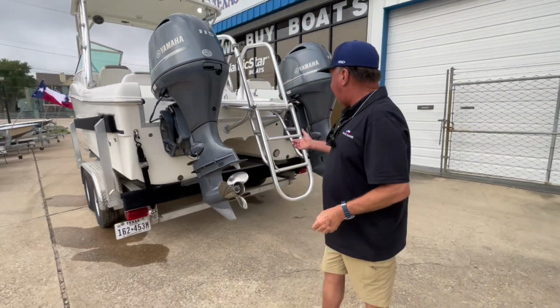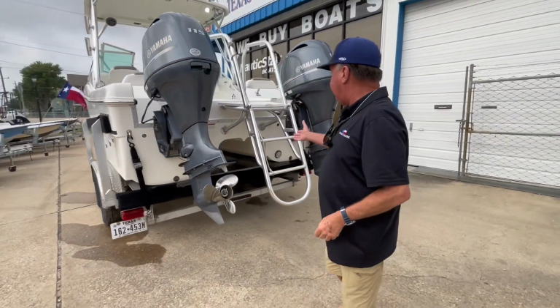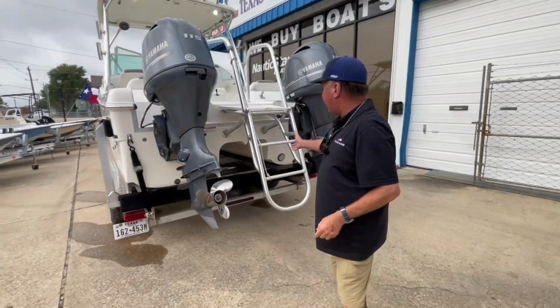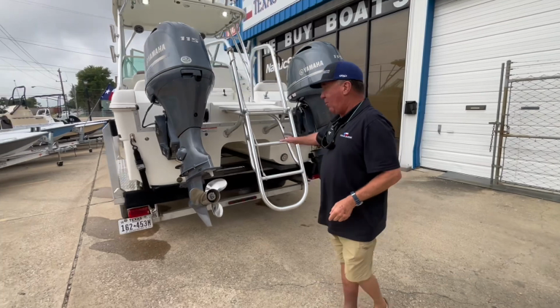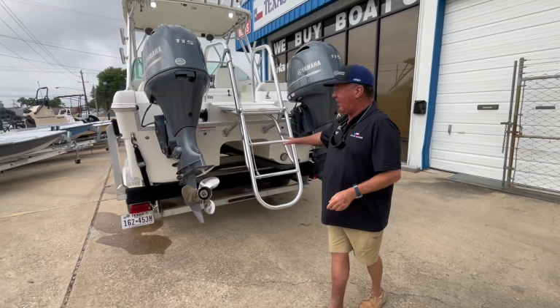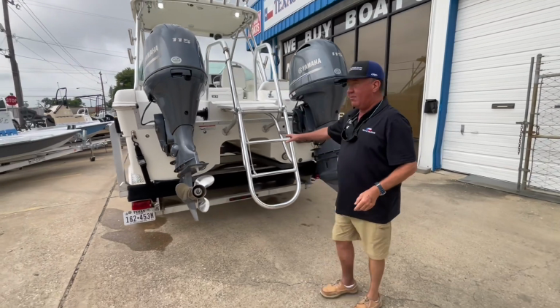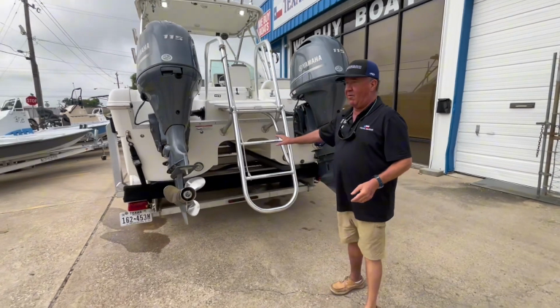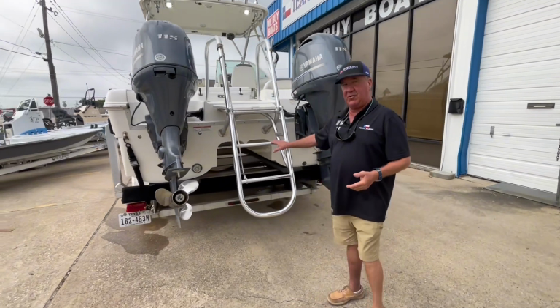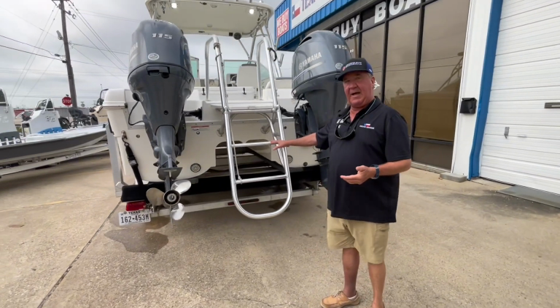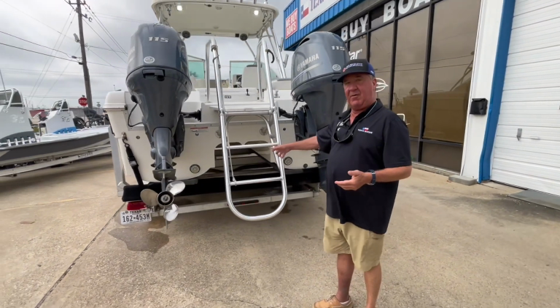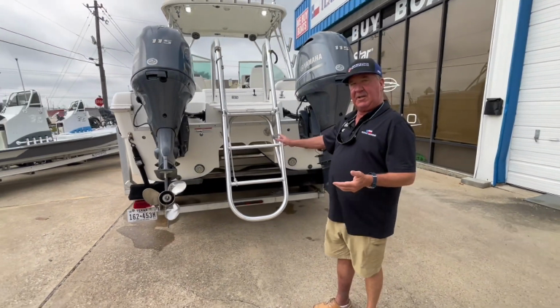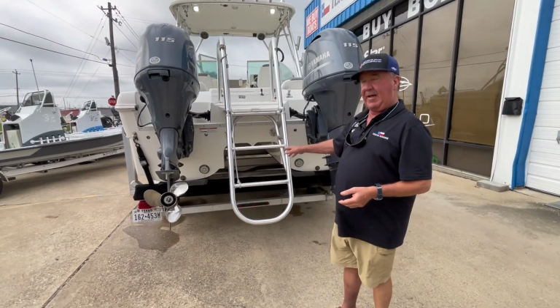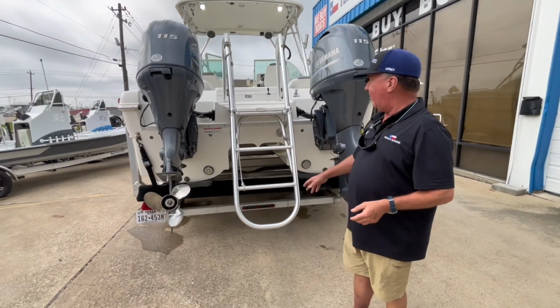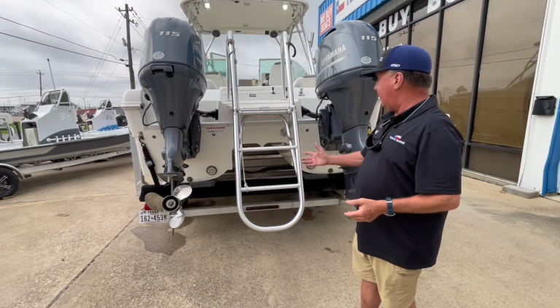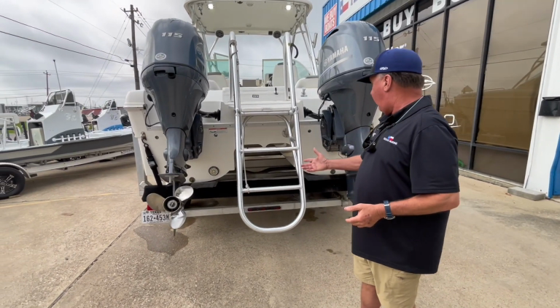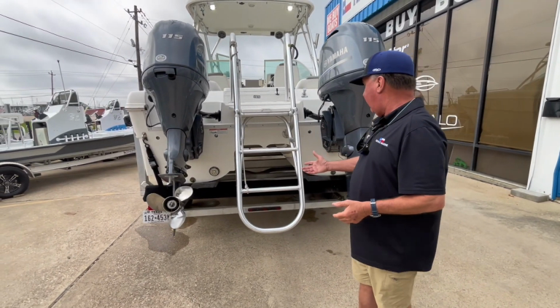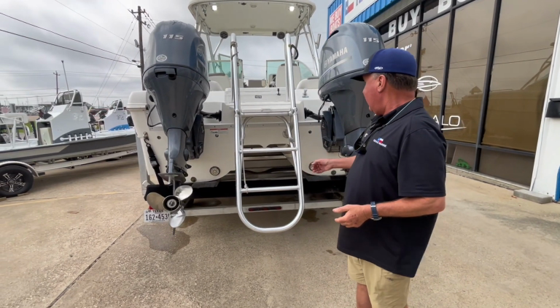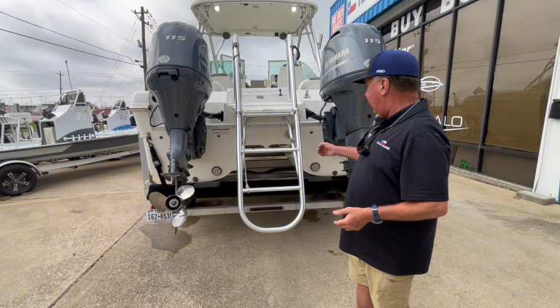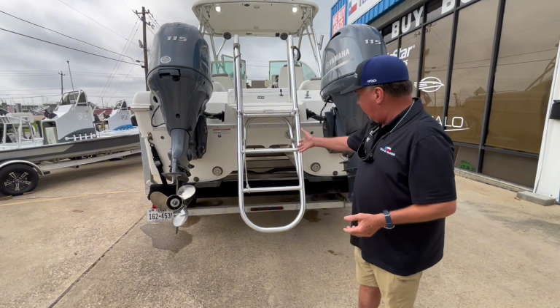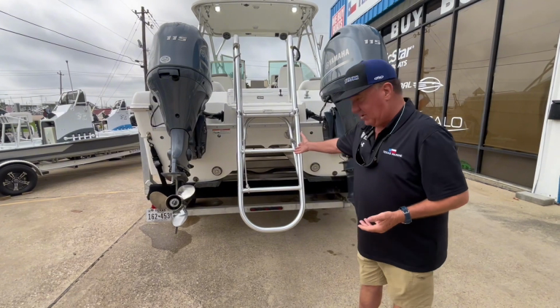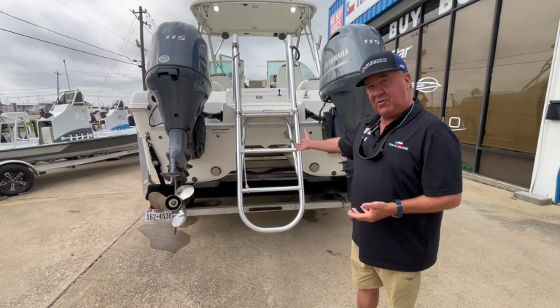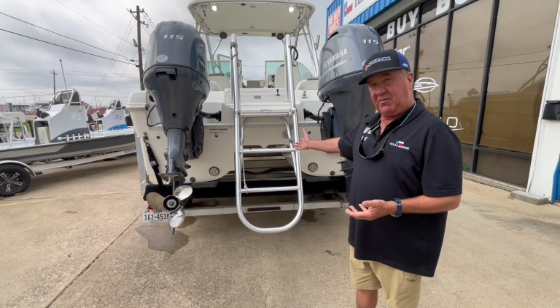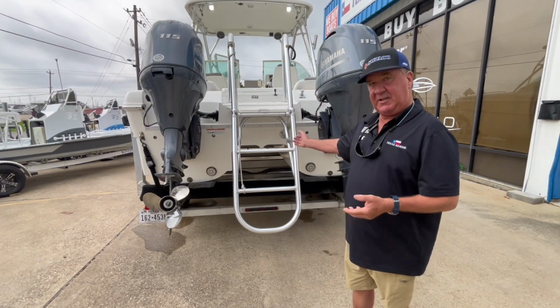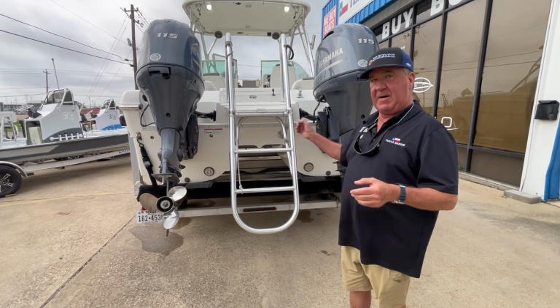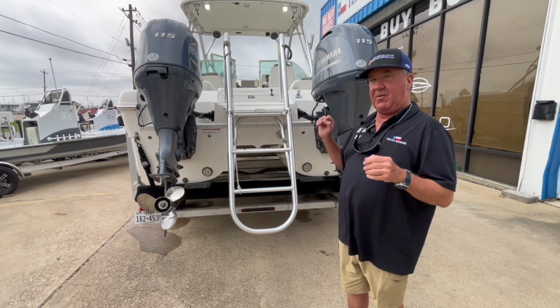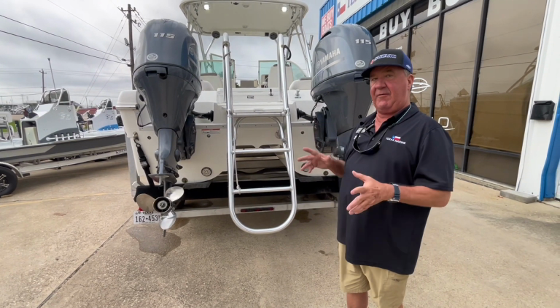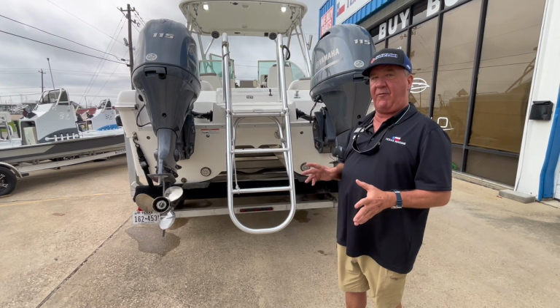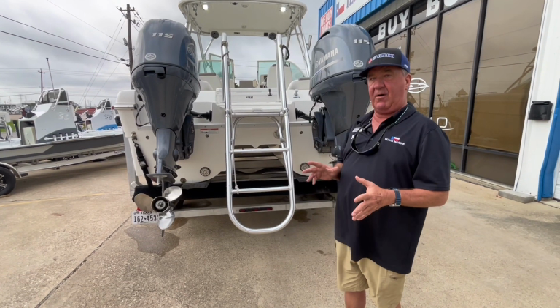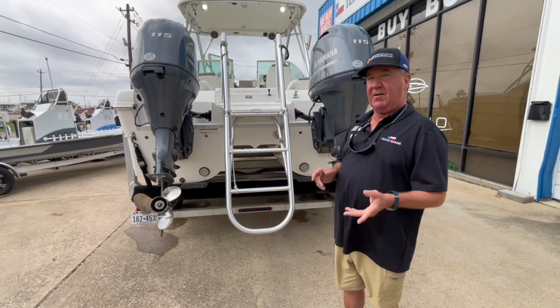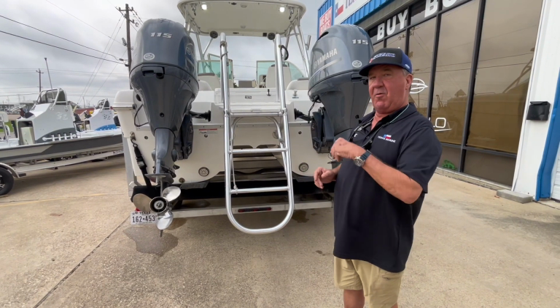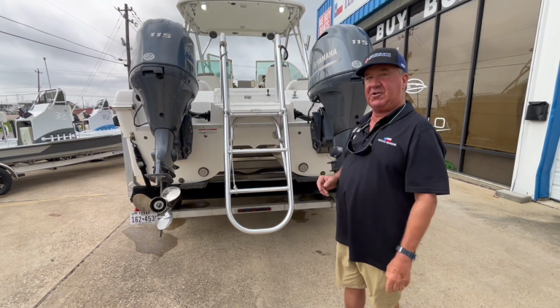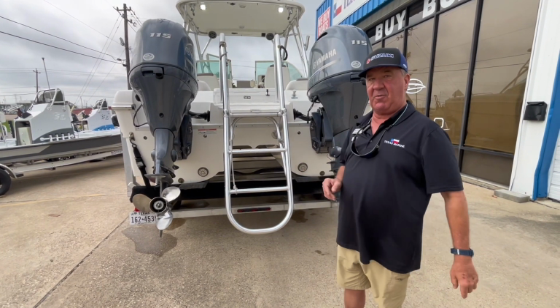Kind of neat back here is a boarding ladder, whether you're scuba diving or just getting in and out of the boat, very easy to go off of. And notice the big old tunnel on this thing. This boat is made for rough water. Let's go aboard and I'll show you some more.